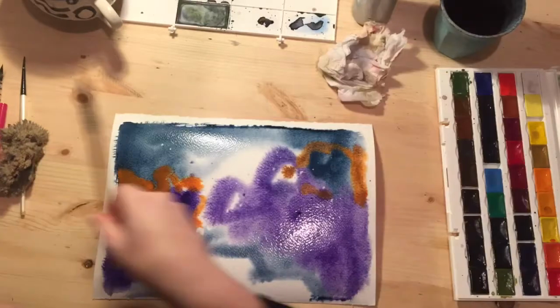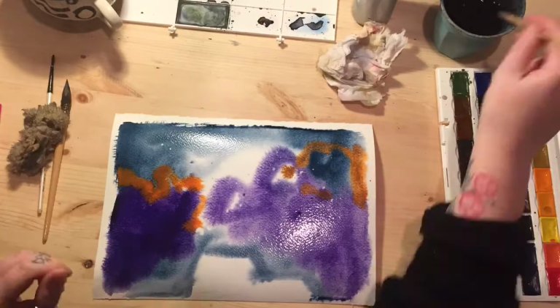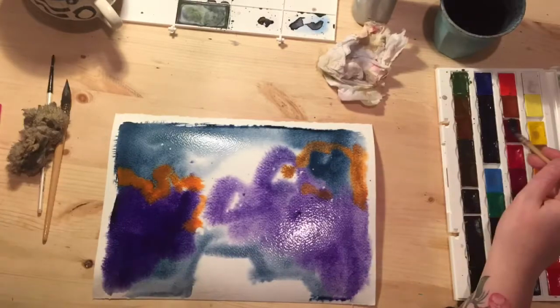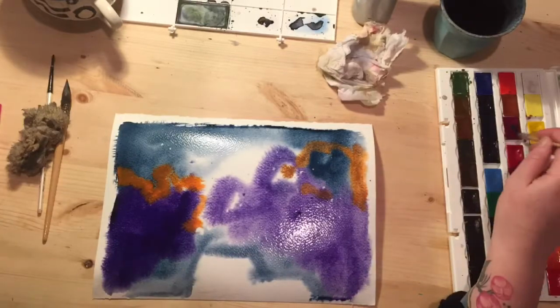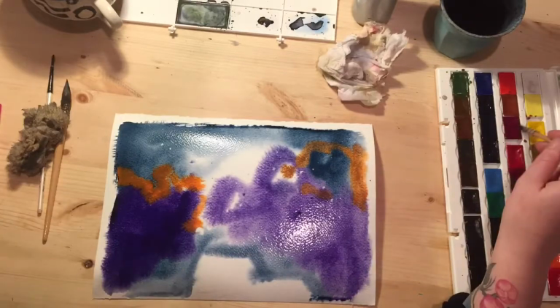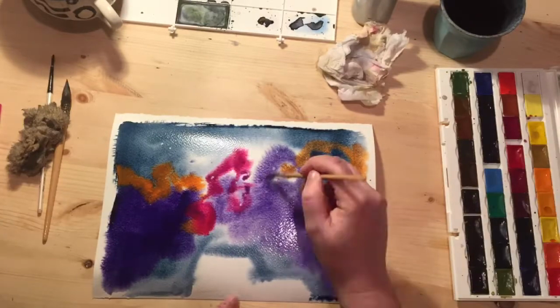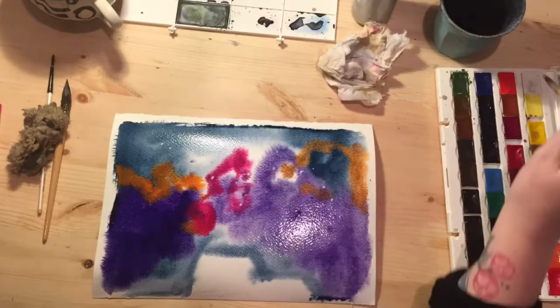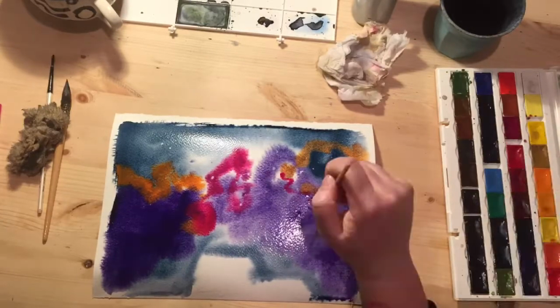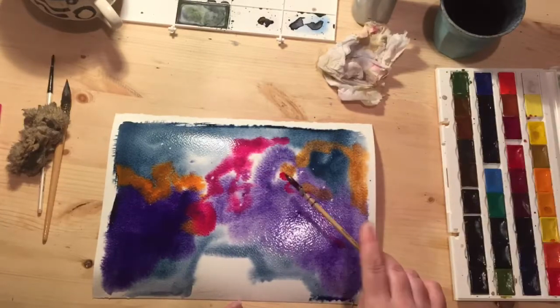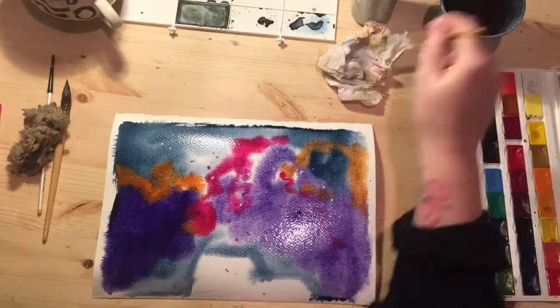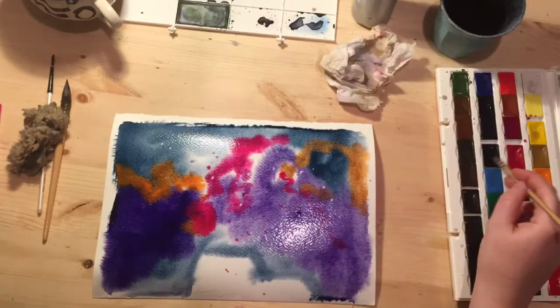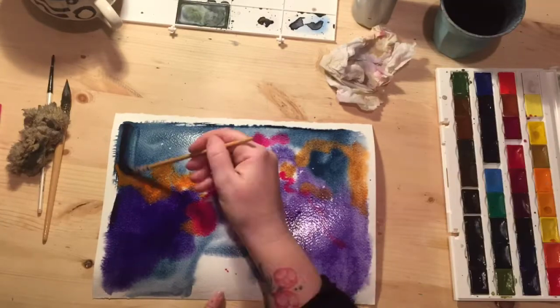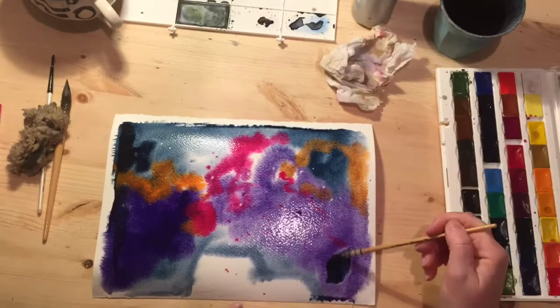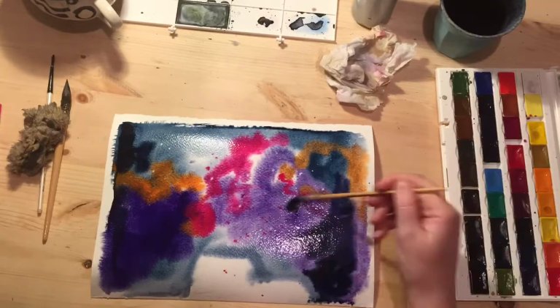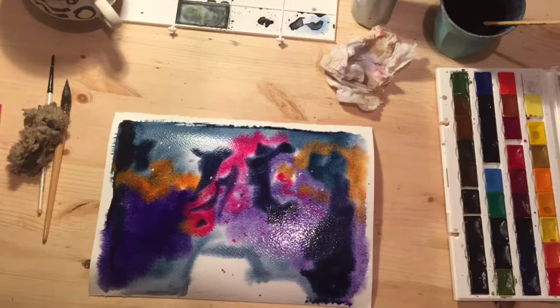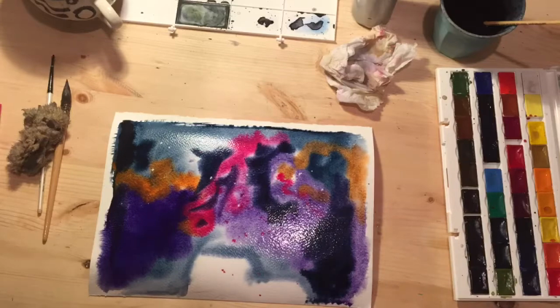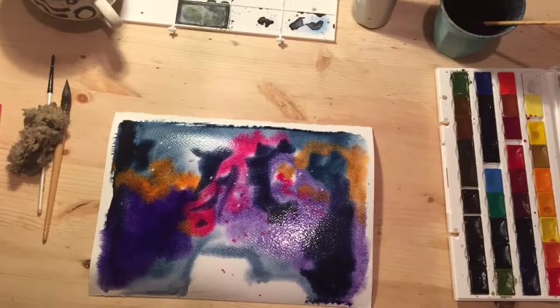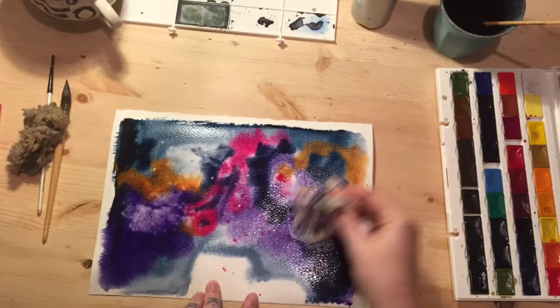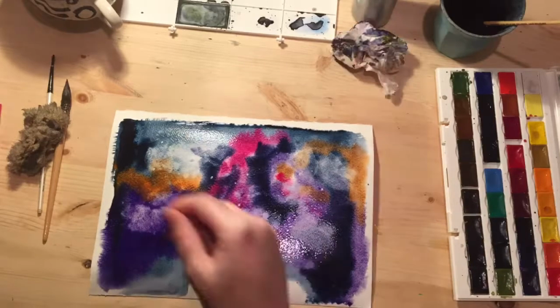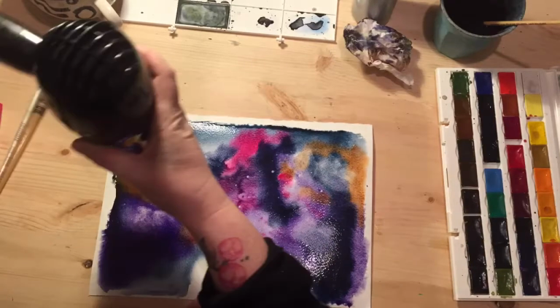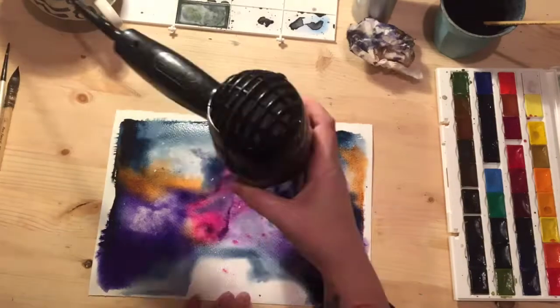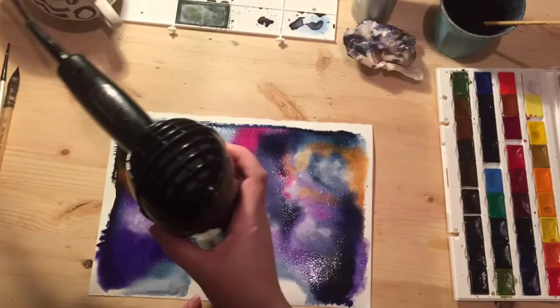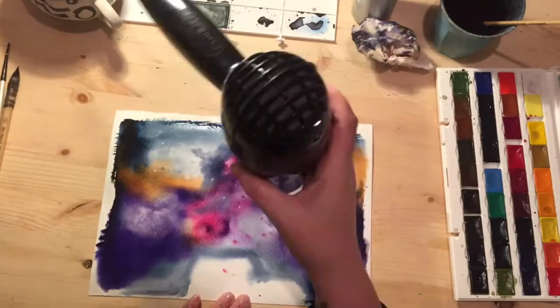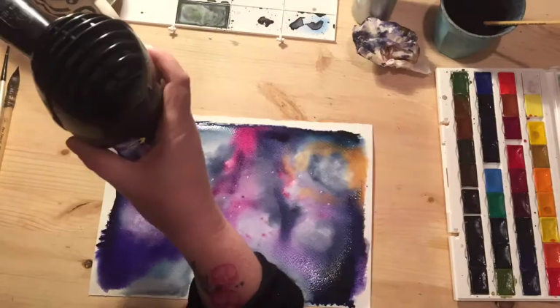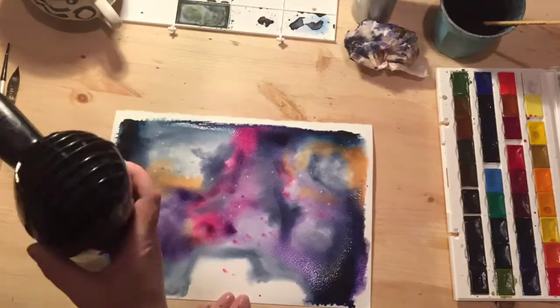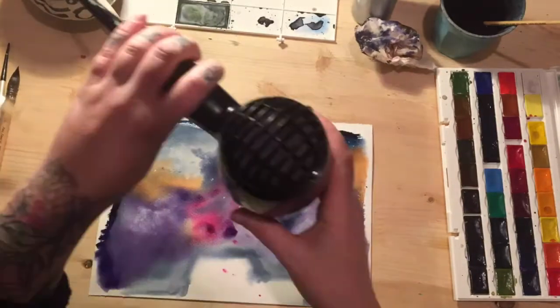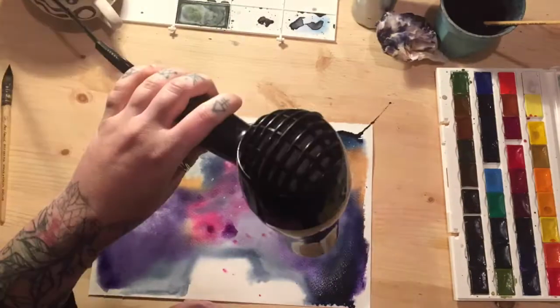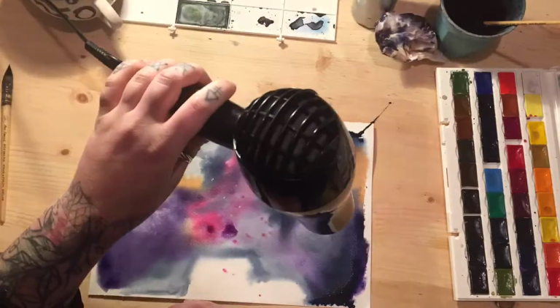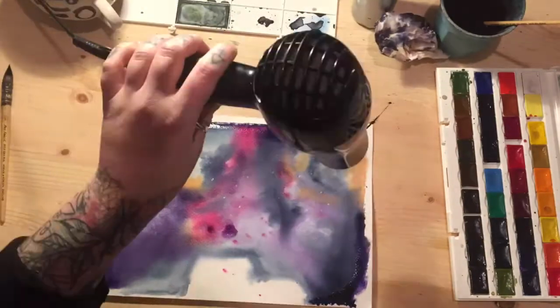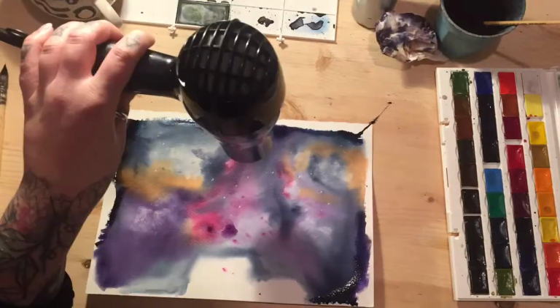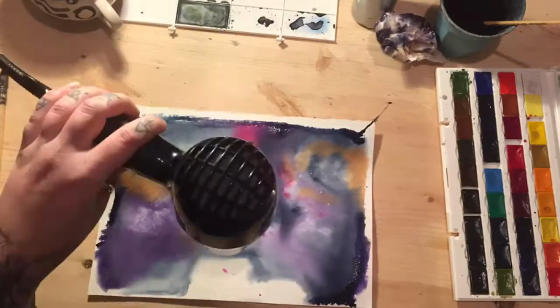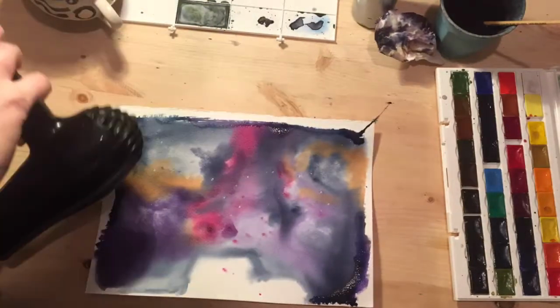Just add paint anywhere — add it all in. I find keeping your dark colors towards the edges and putting some light in the middle works really well.